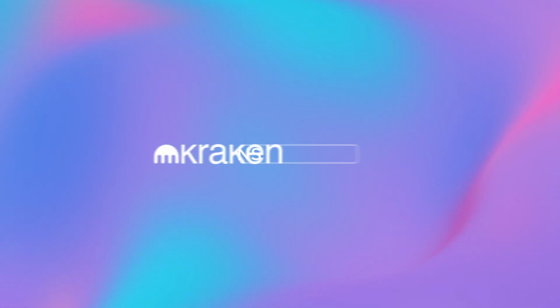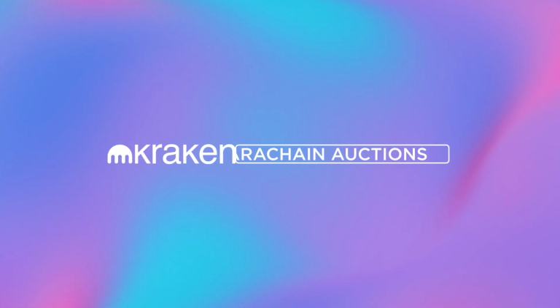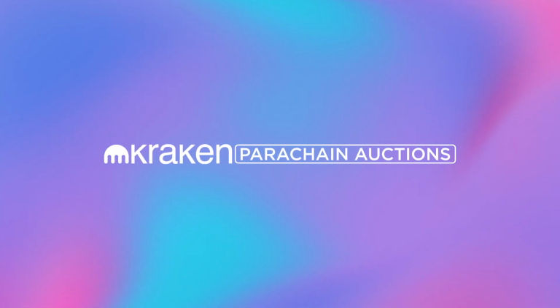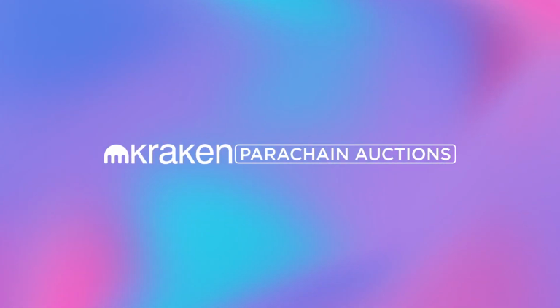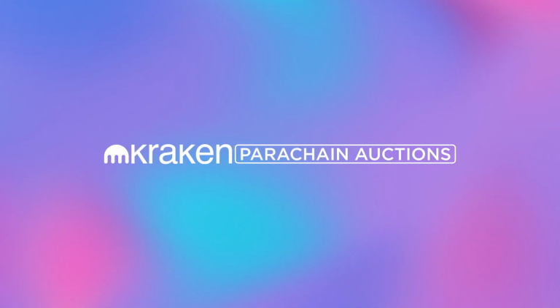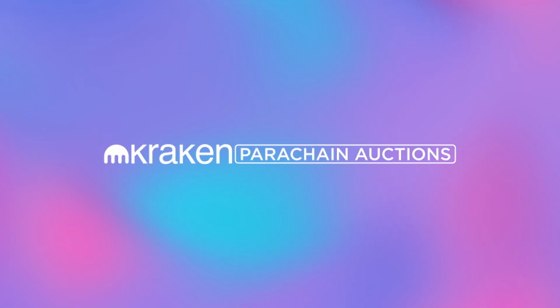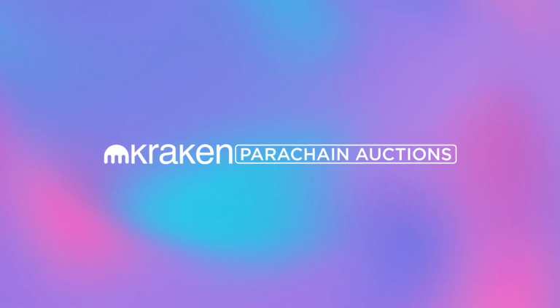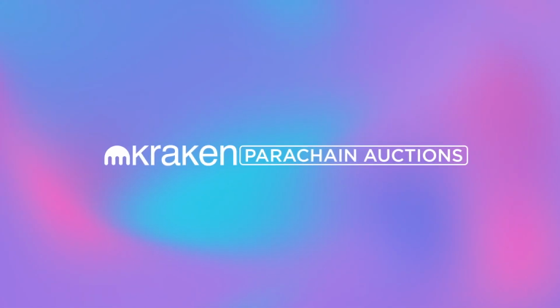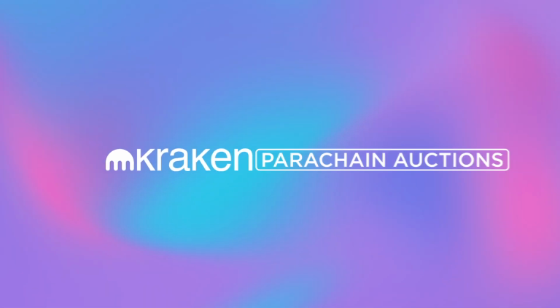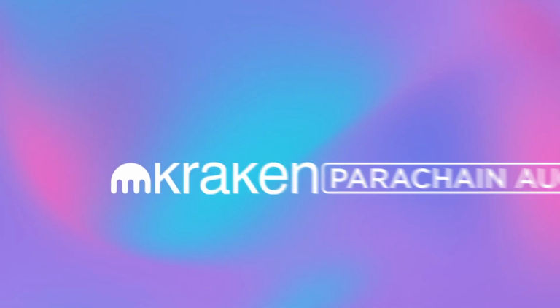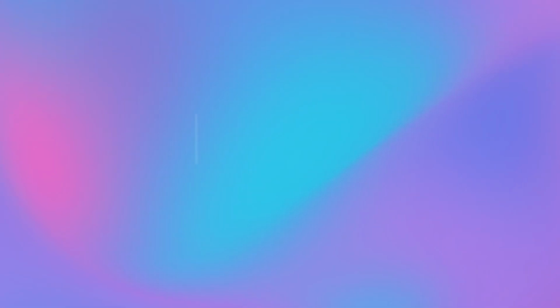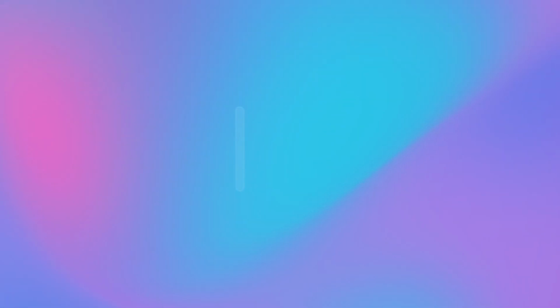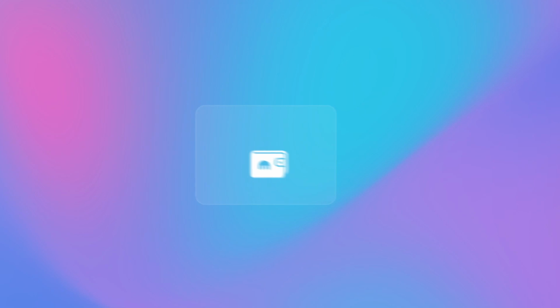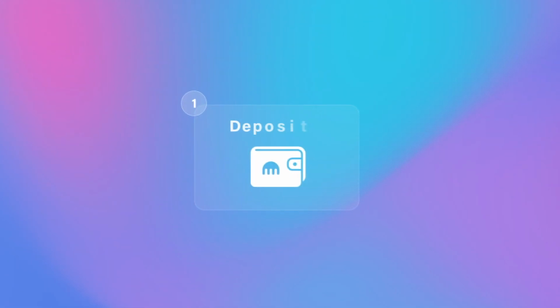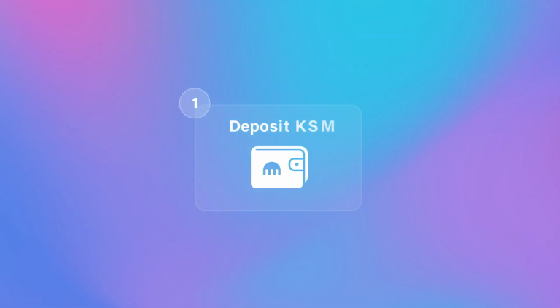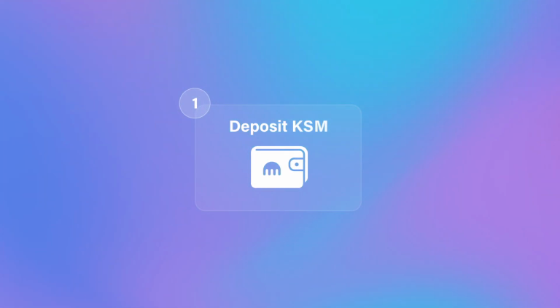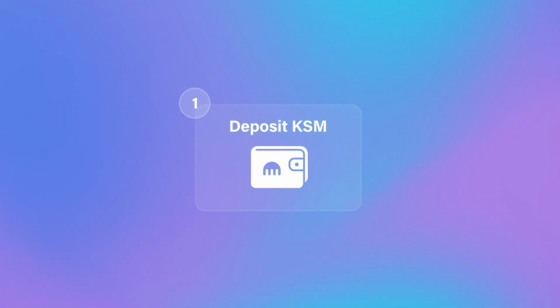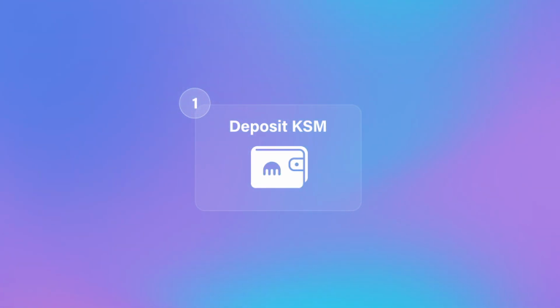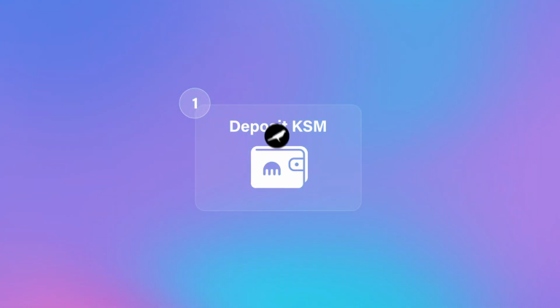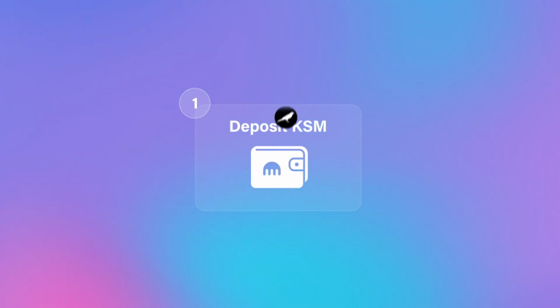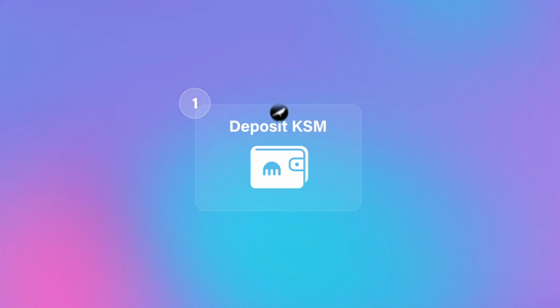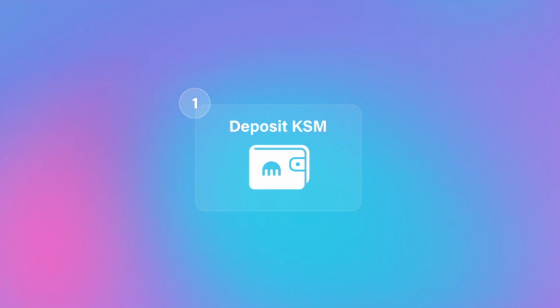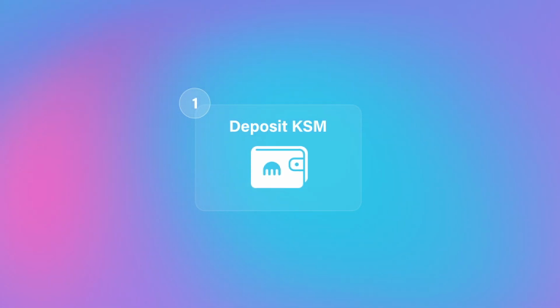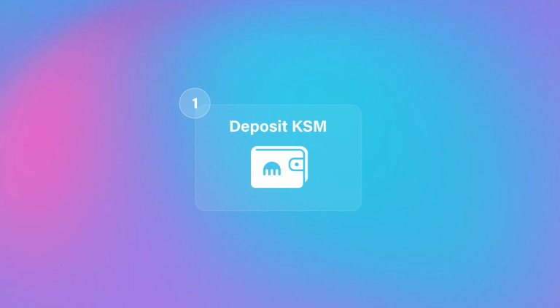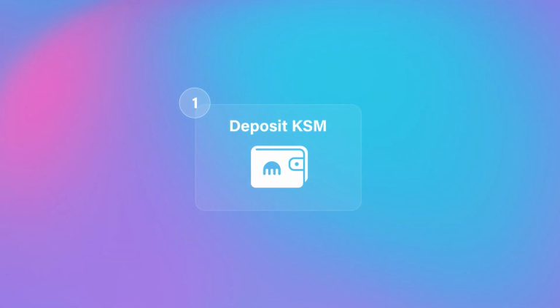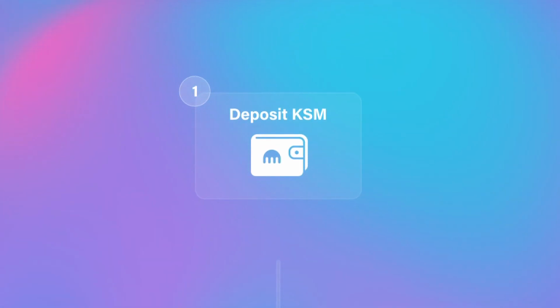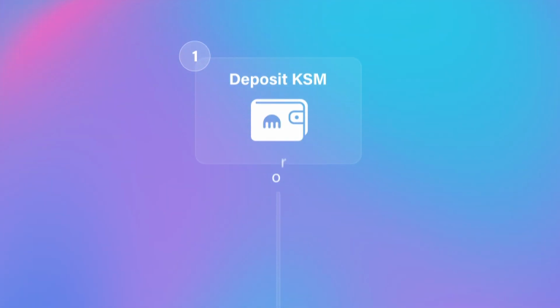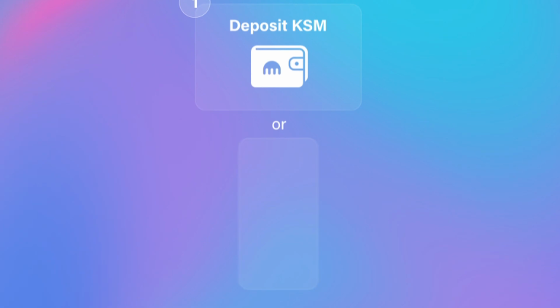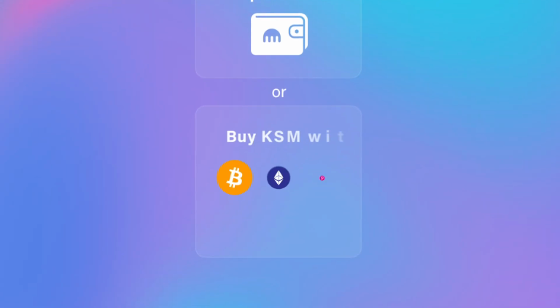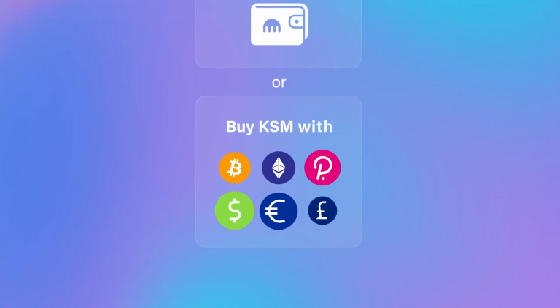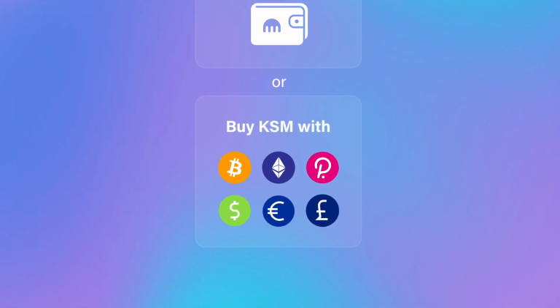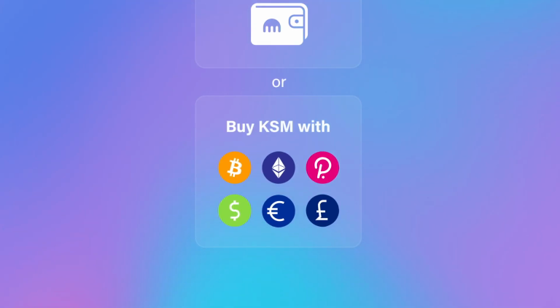Participating in the Kusama parachain auctions on Kraken is easy. If you have KSM that's not on Kraken, deposit it to your KSM wallet on Kraken. Or if you don't have KSM, you can buy it on Kraken.